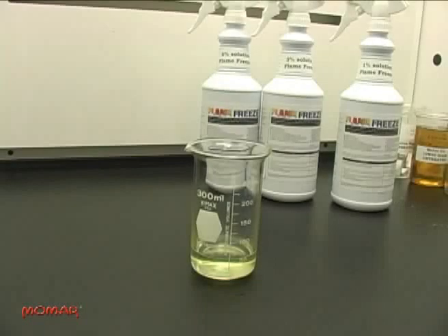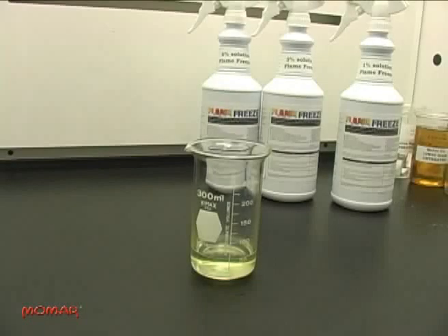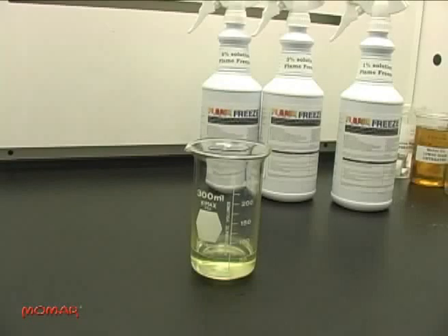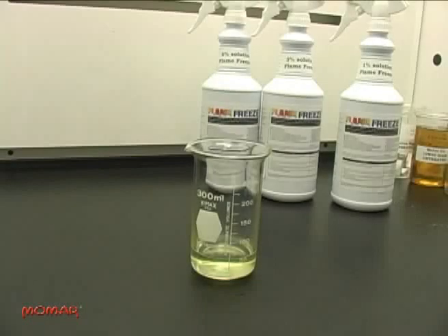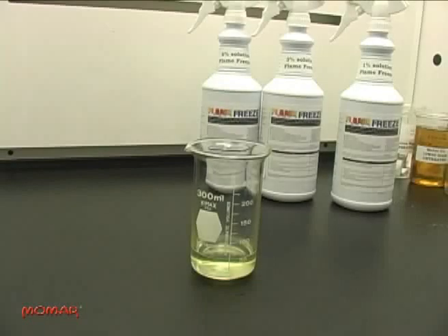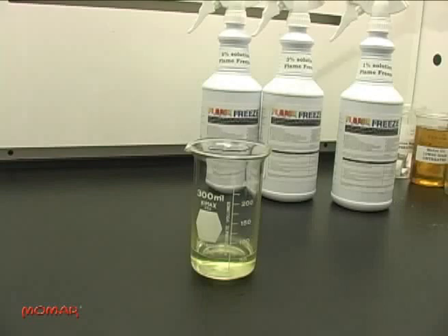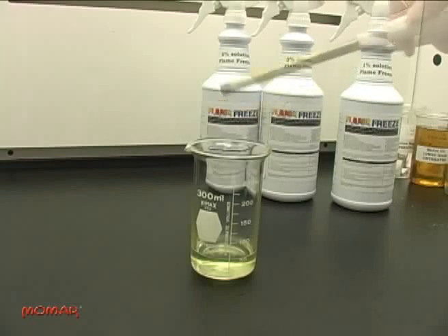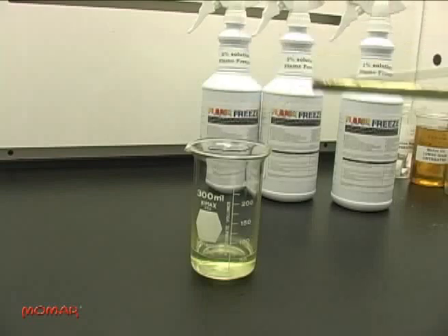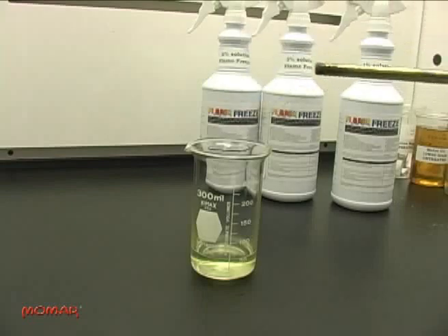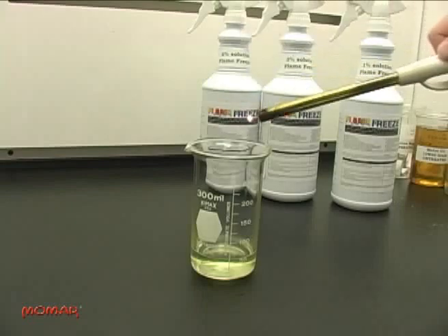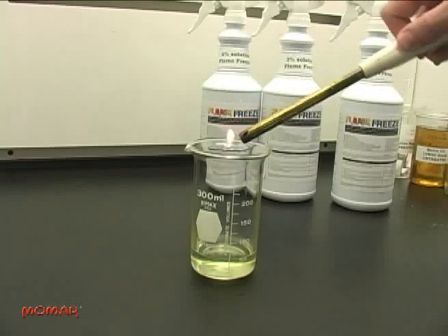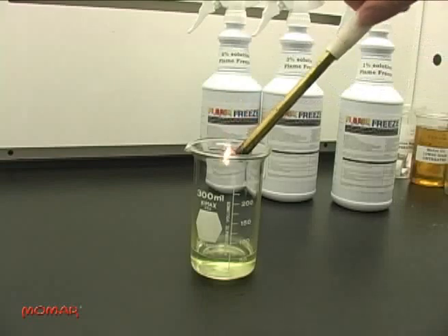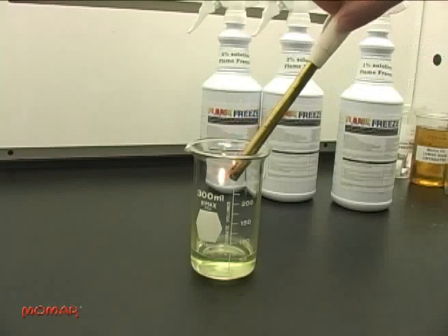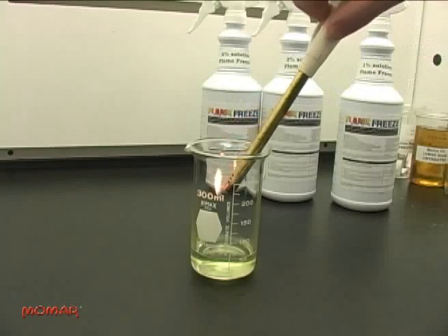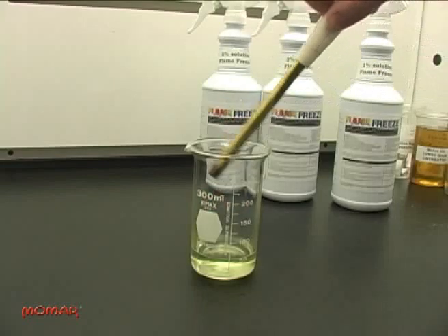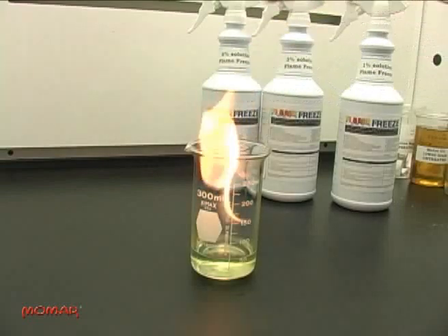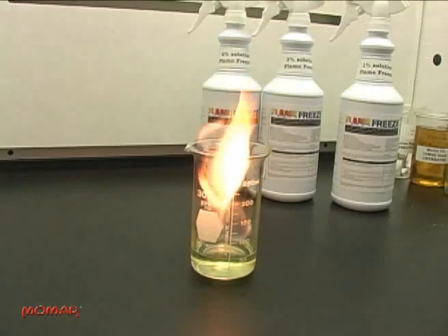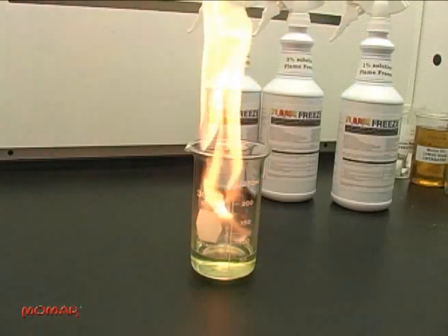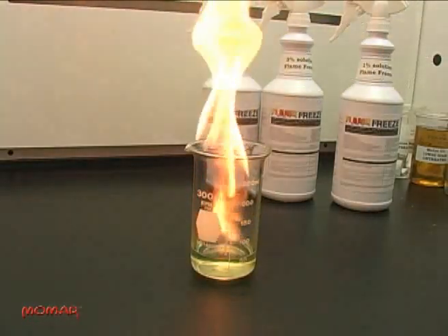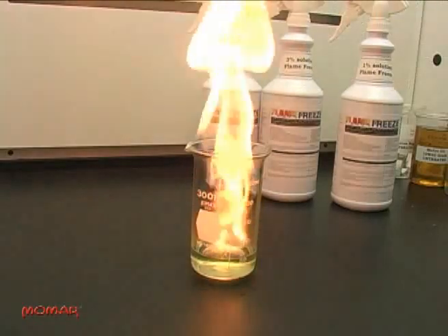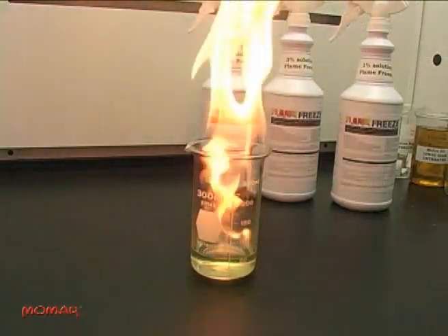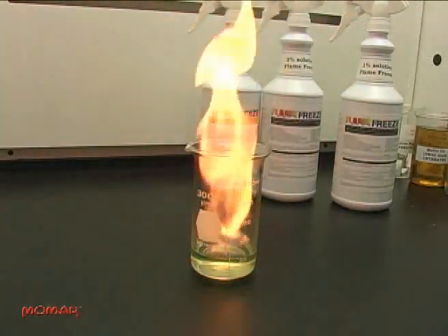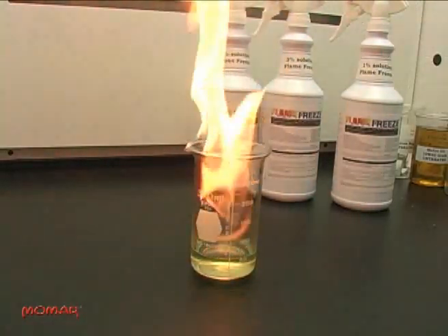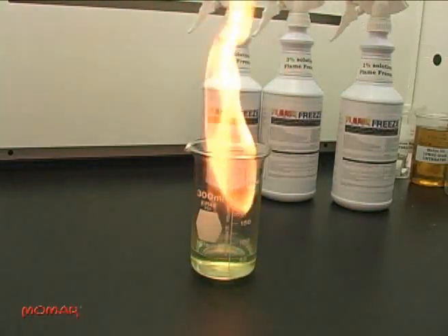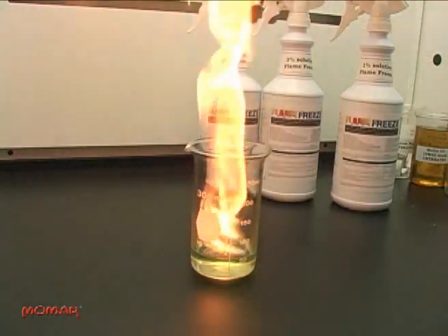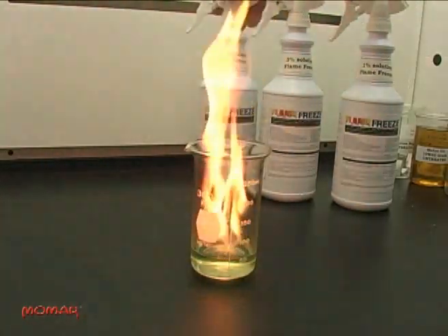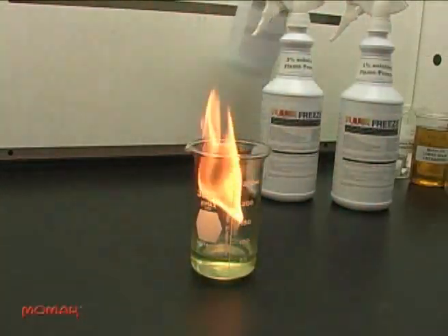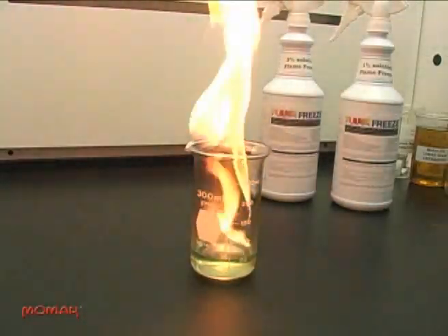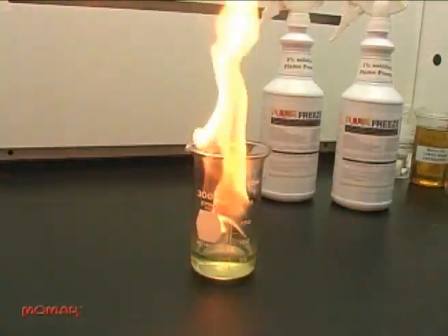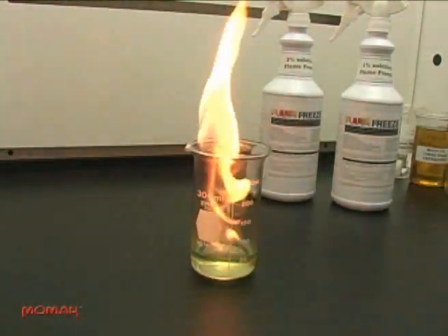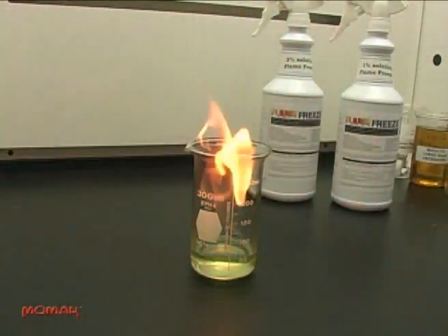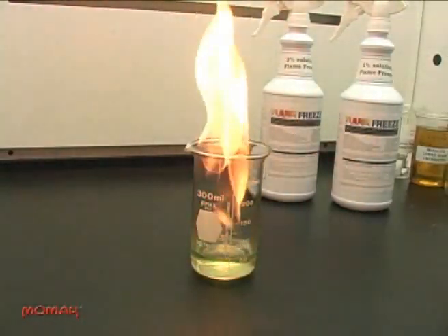Gasoline vapors are extremely flammable. Watch as our flame barely enters the beaker before the vapors ignite. This fire is extinguished with a 6% solution of Flame Freeze.